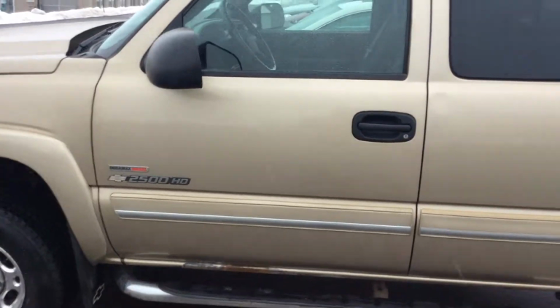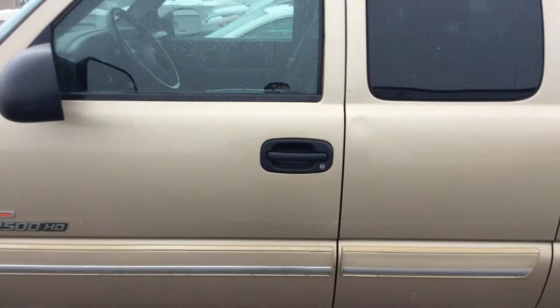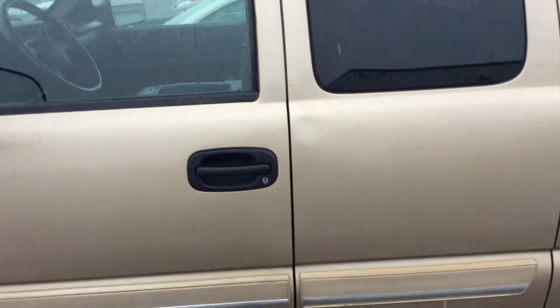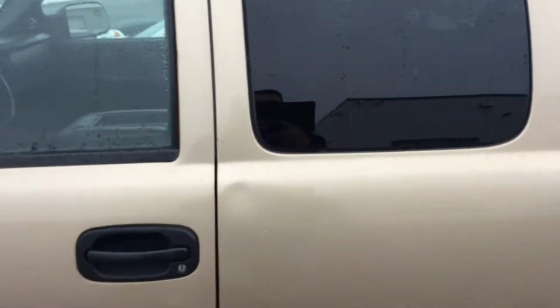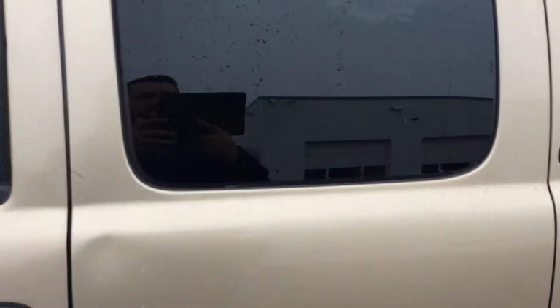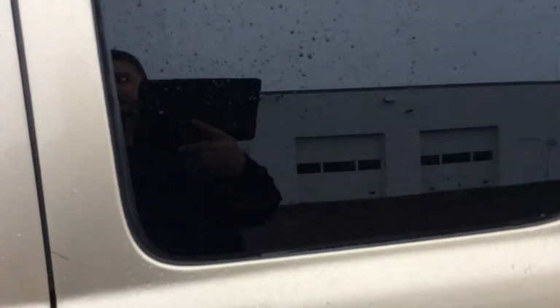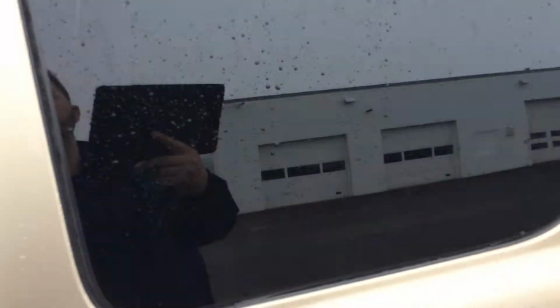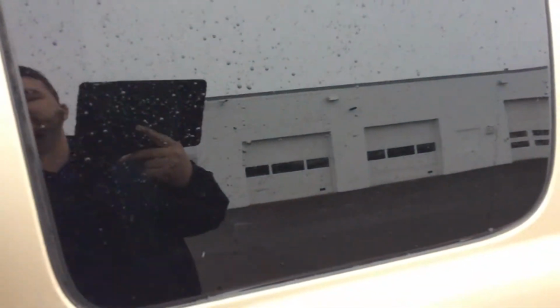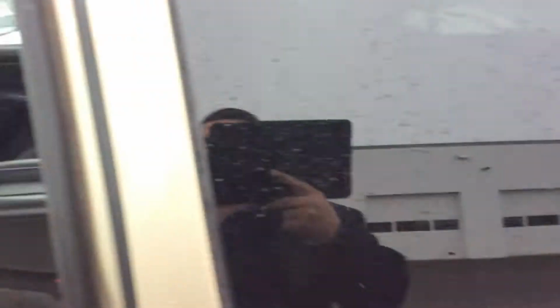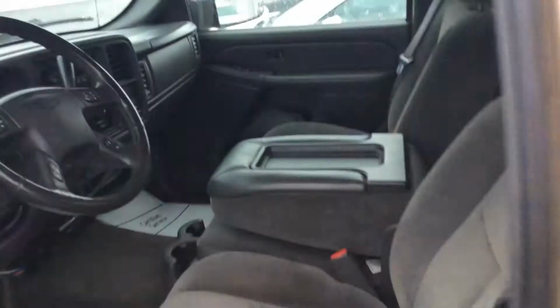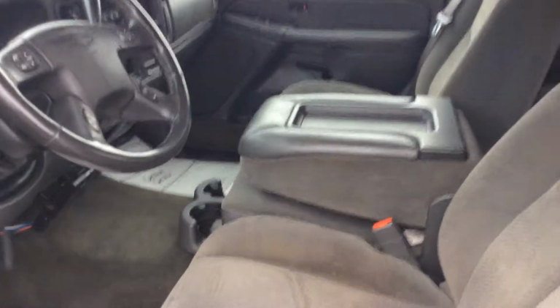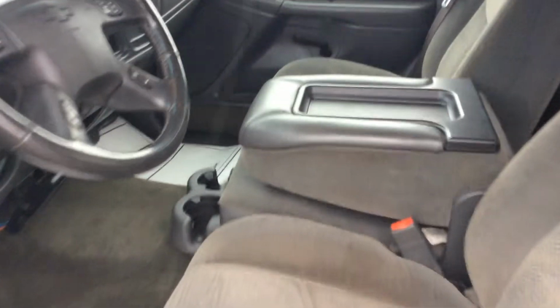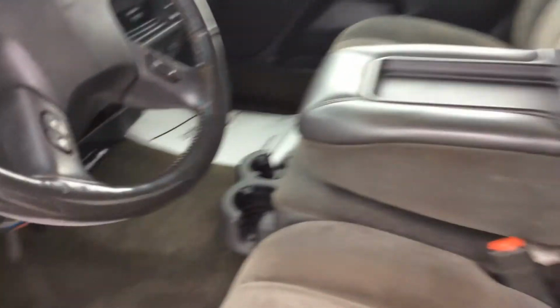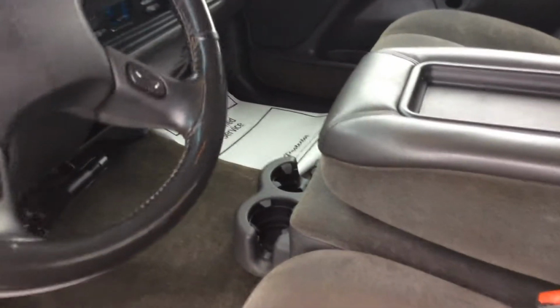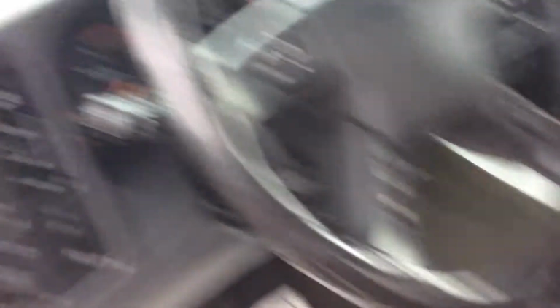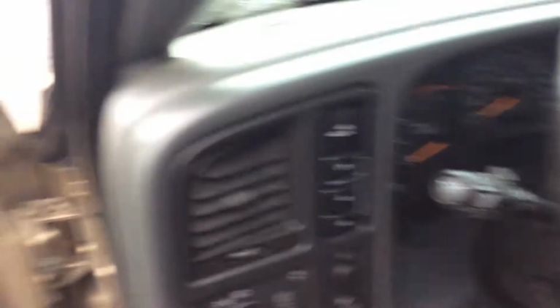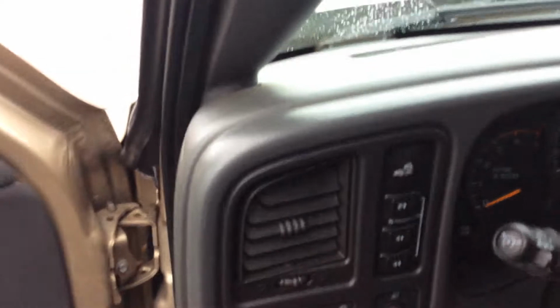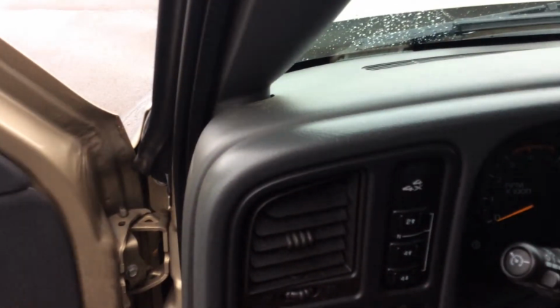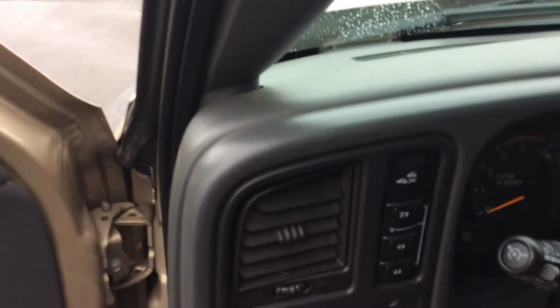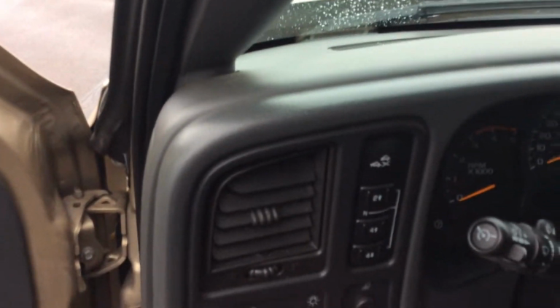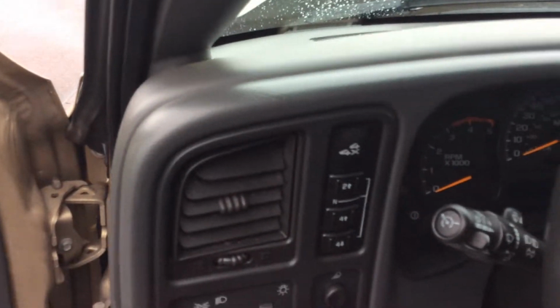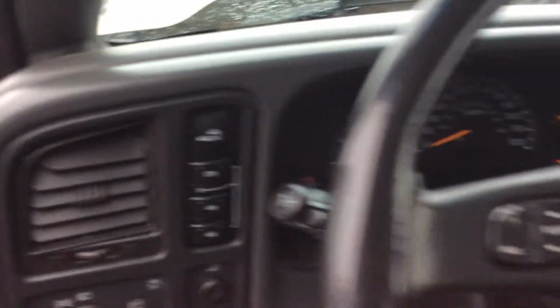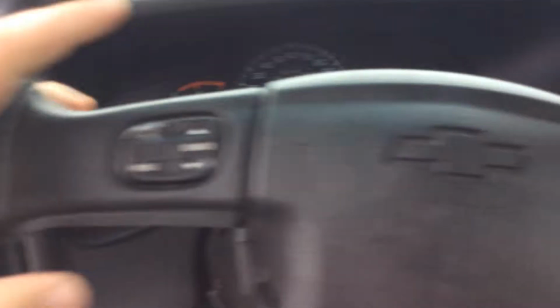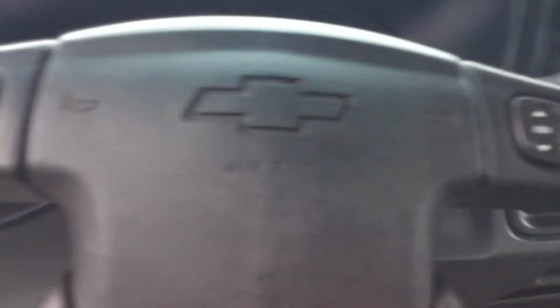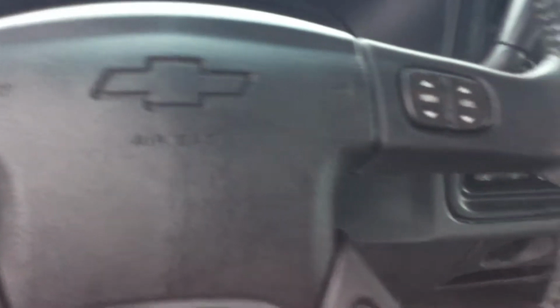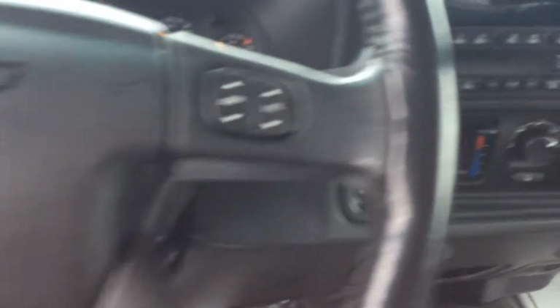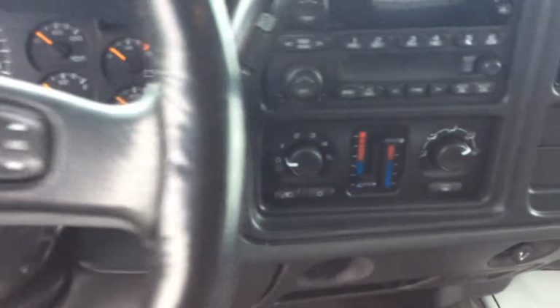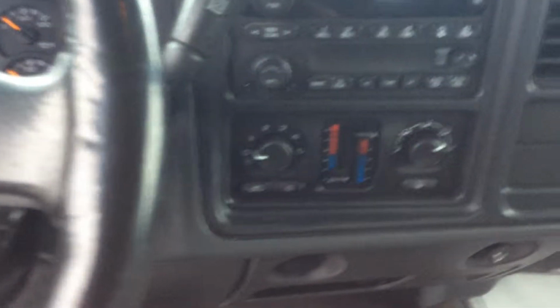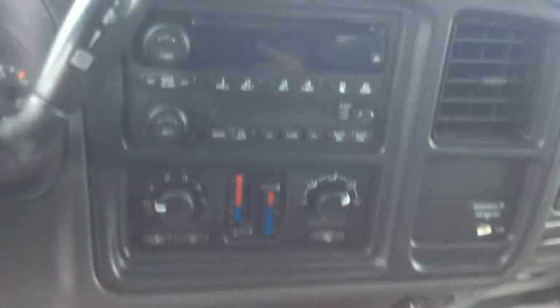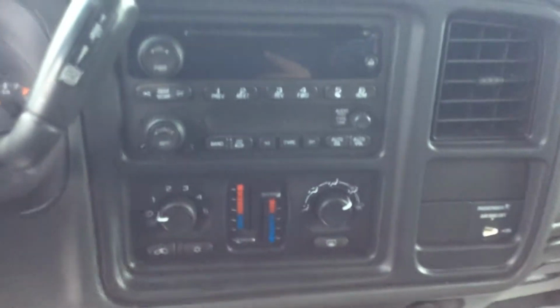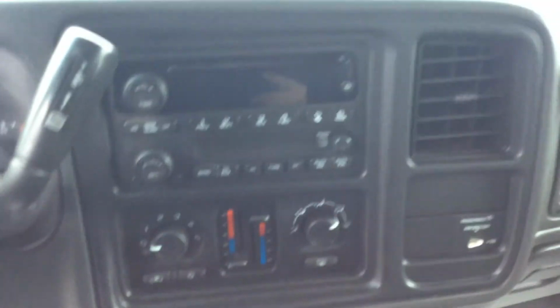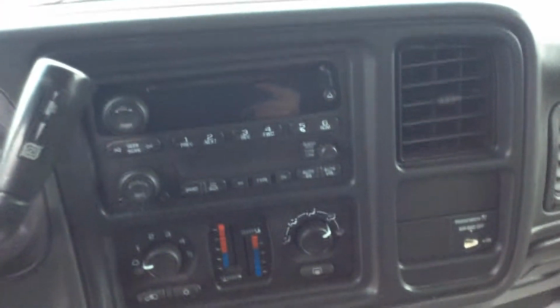I'm gonna show you real quick right inside — this is an extended cab truck. It is cloth seats. Your four-wheel drive controls are all right here. Very standard, nothing real high tech.